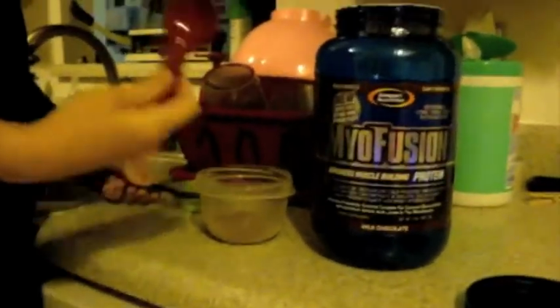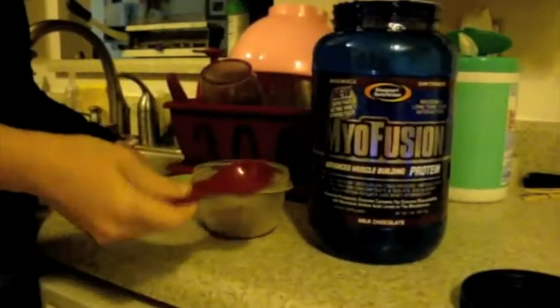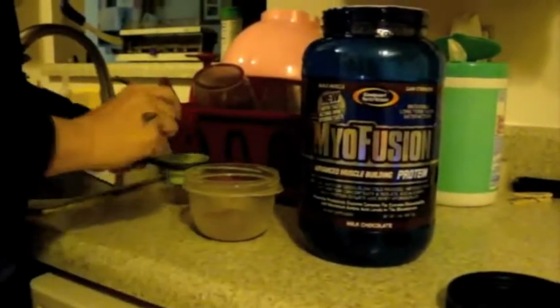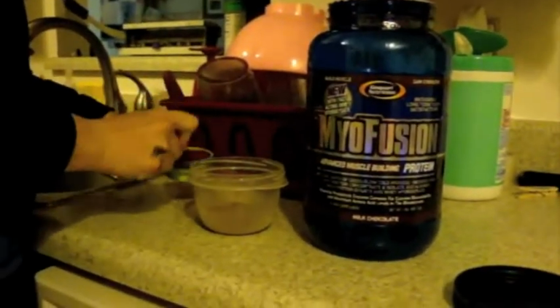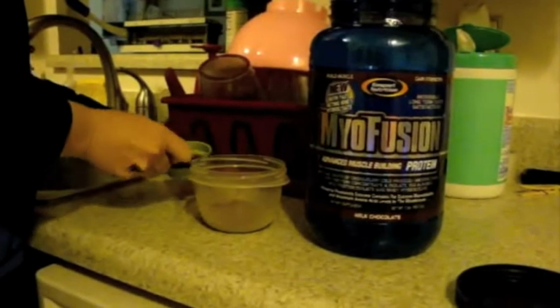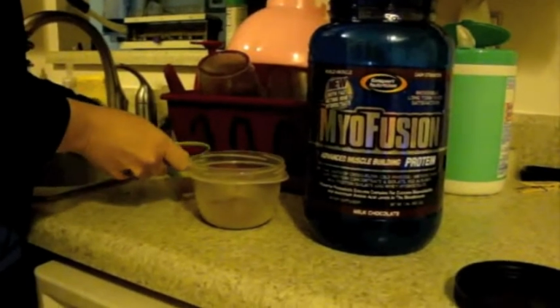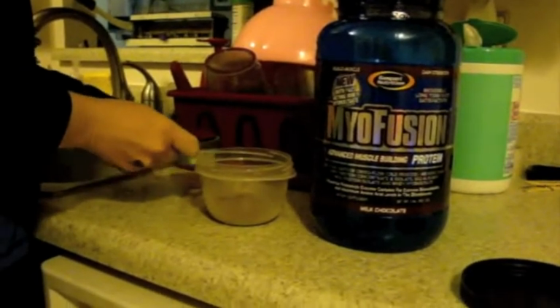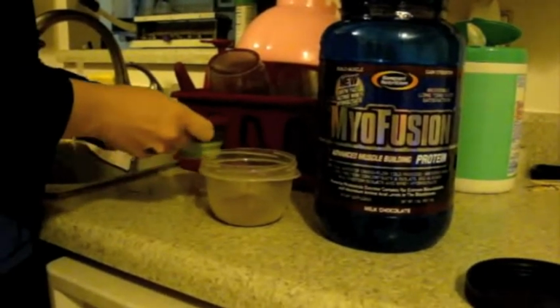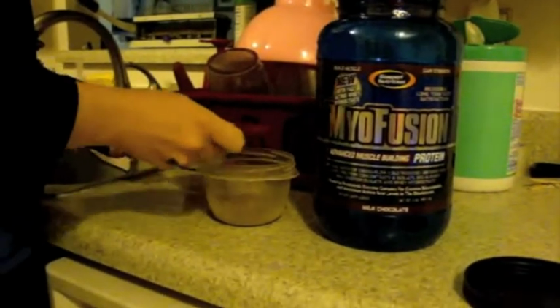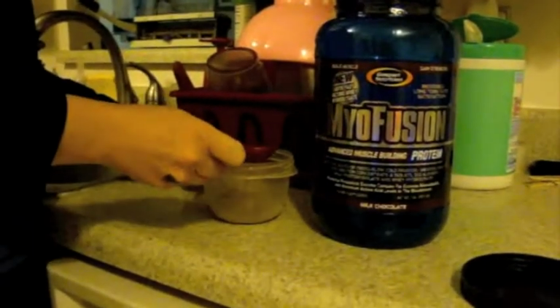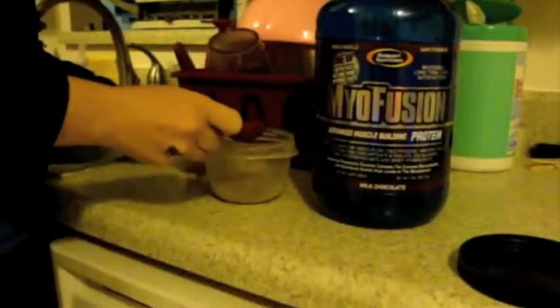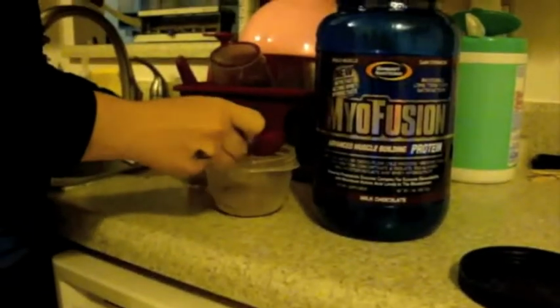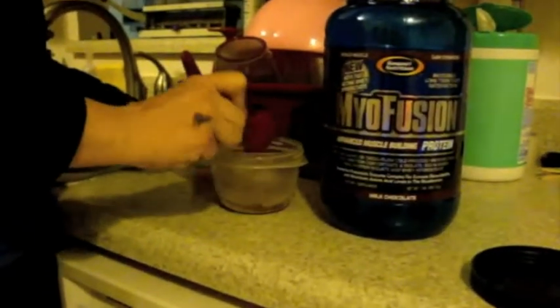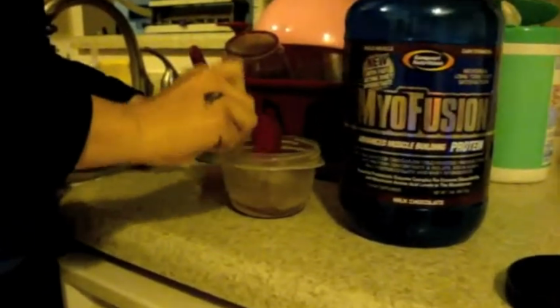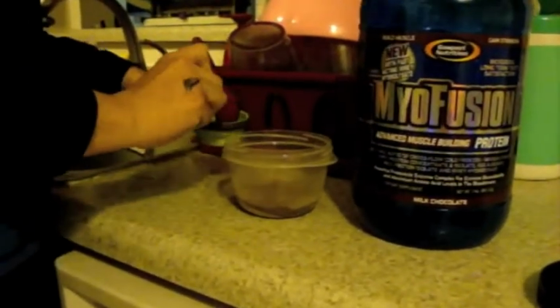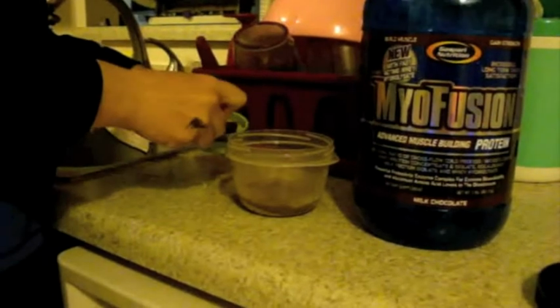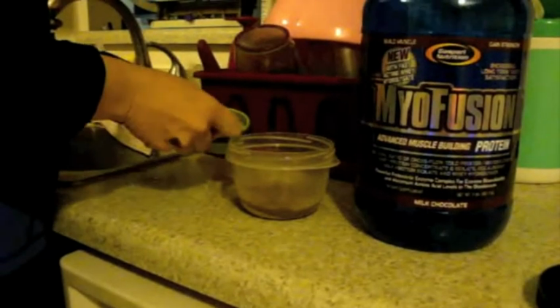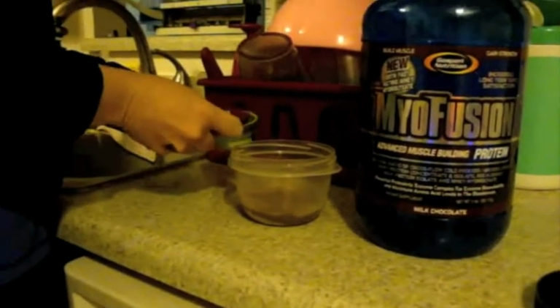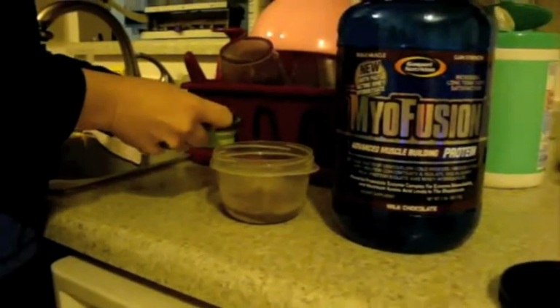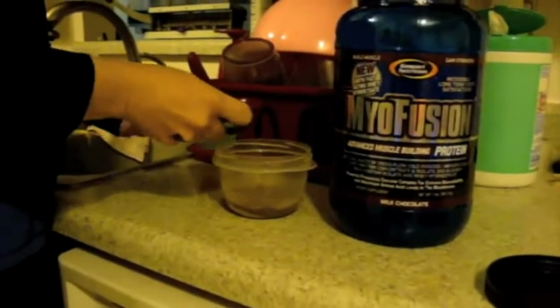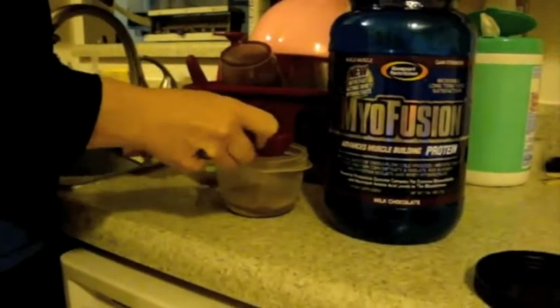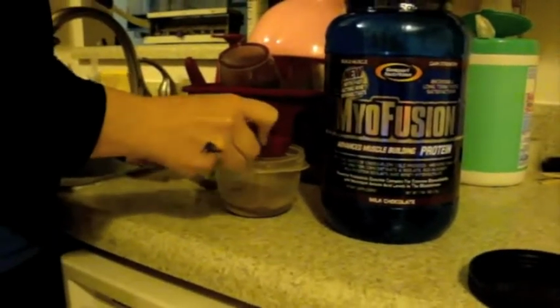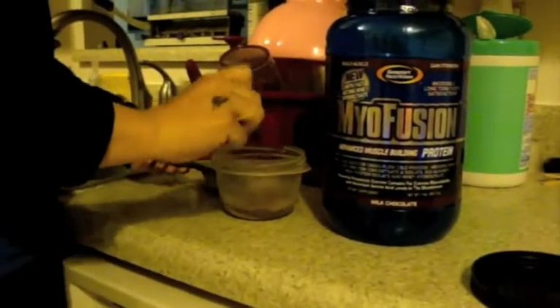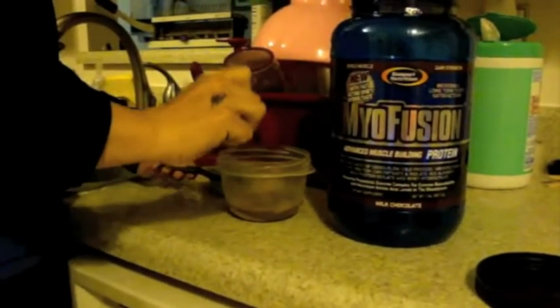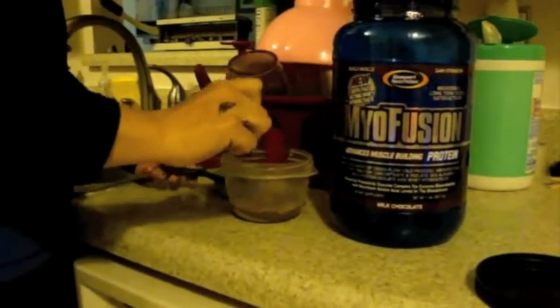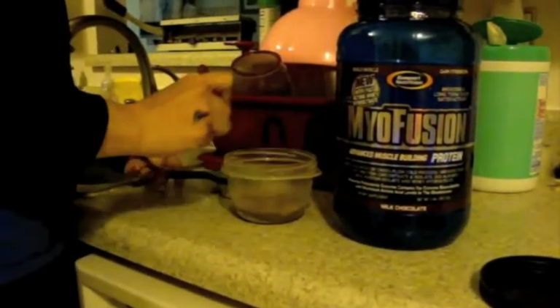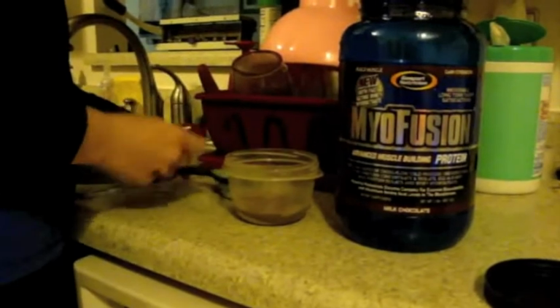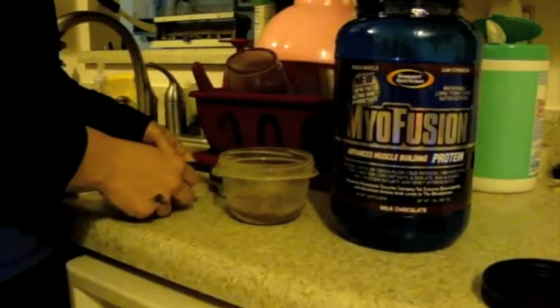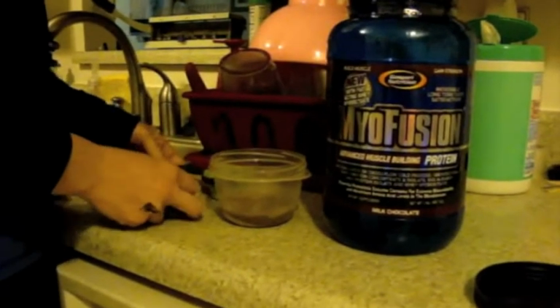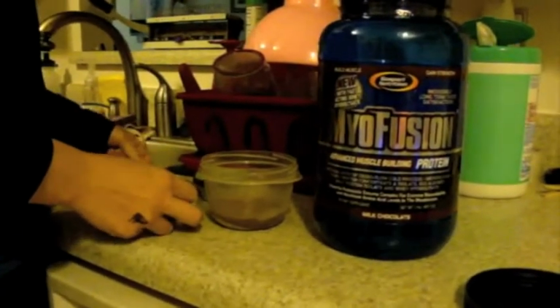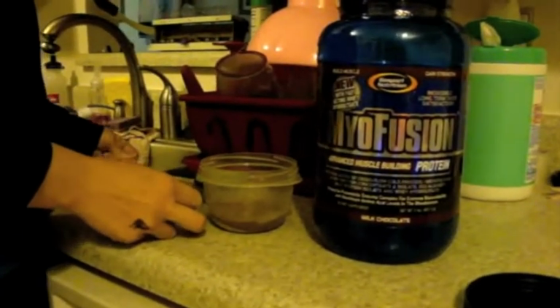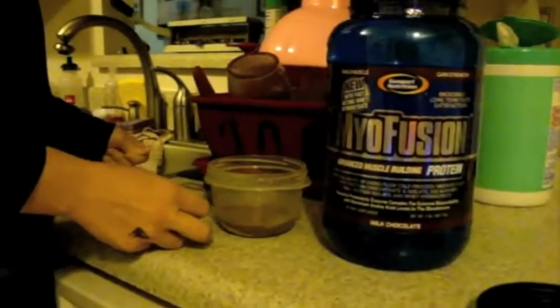And then you're going to take water. I'm going to try to measure it out so you can really see how much I end up putting in it. There's one tablespoon, about two. Let me mix this up.